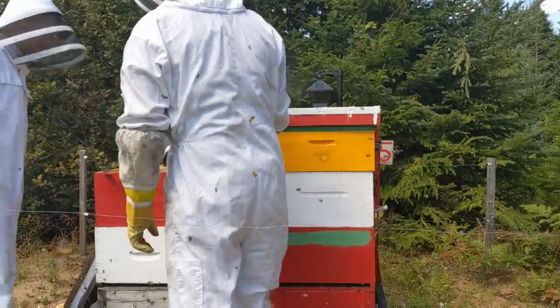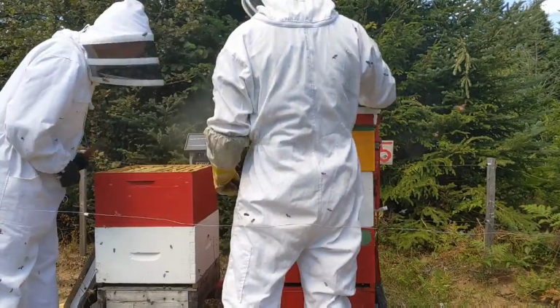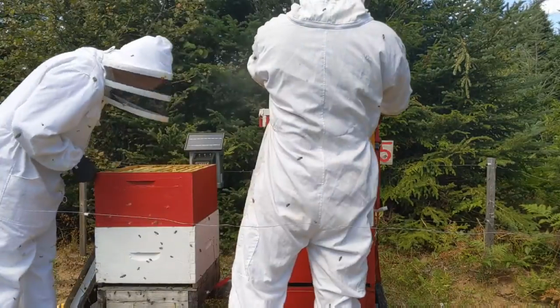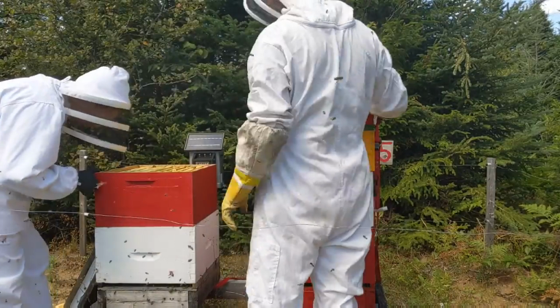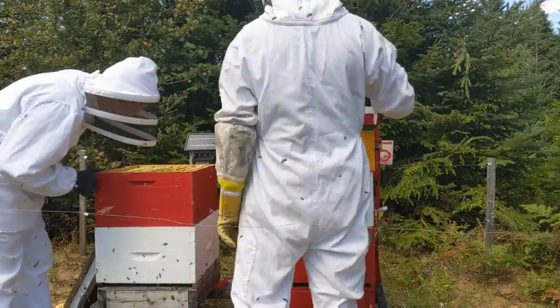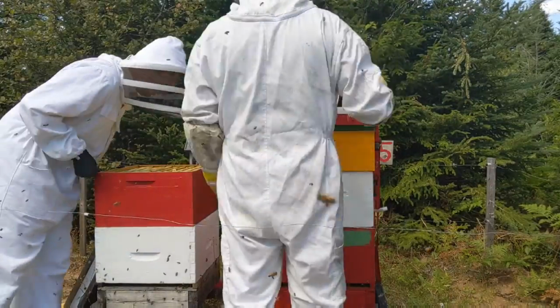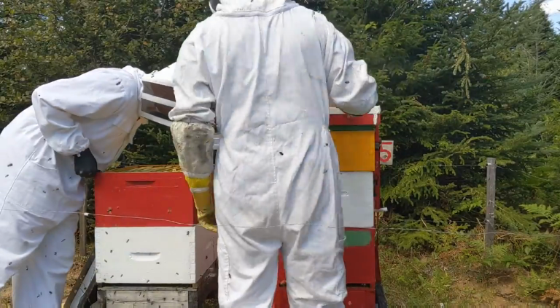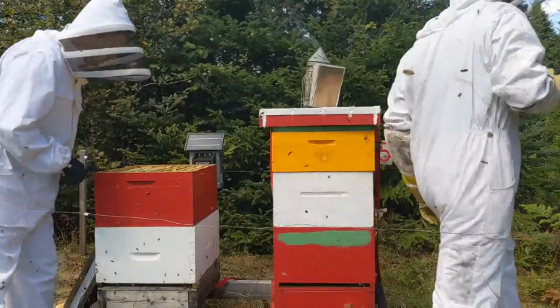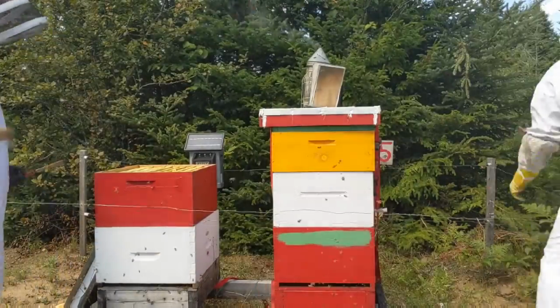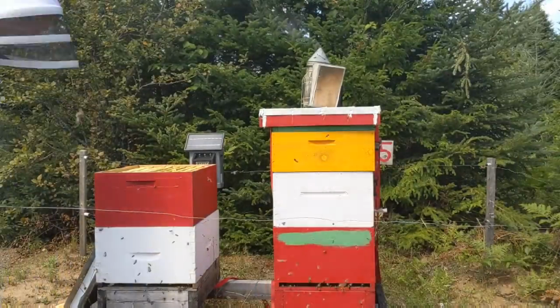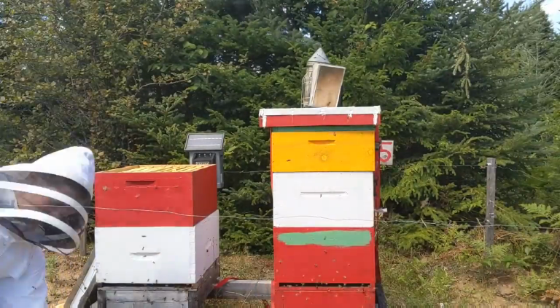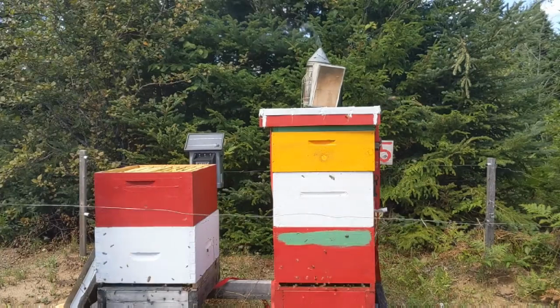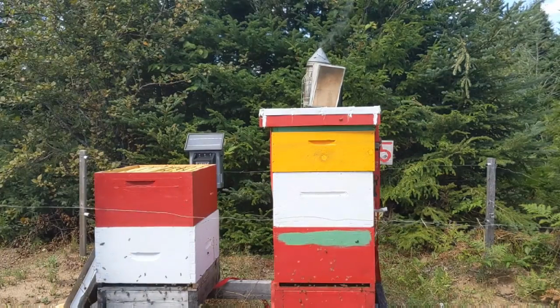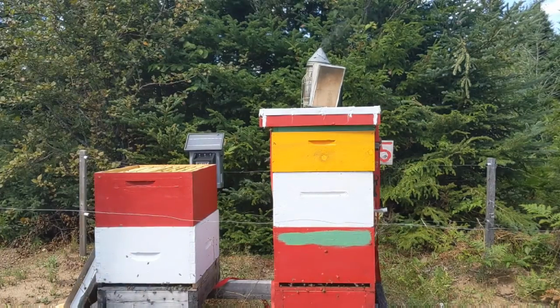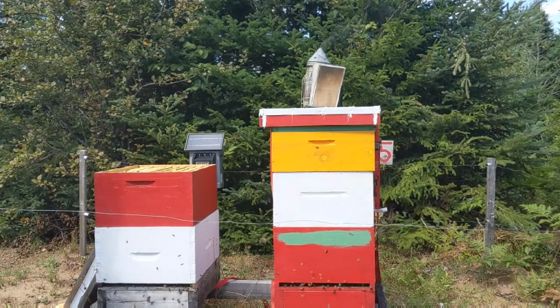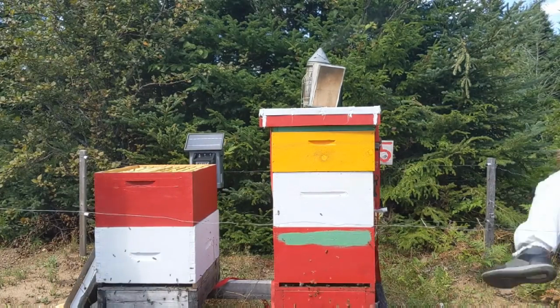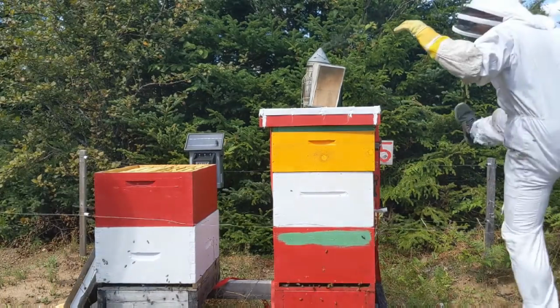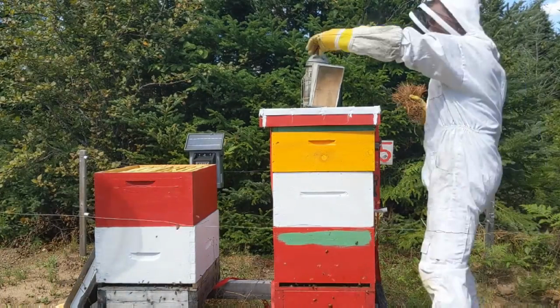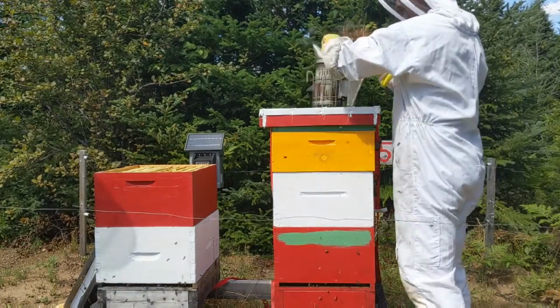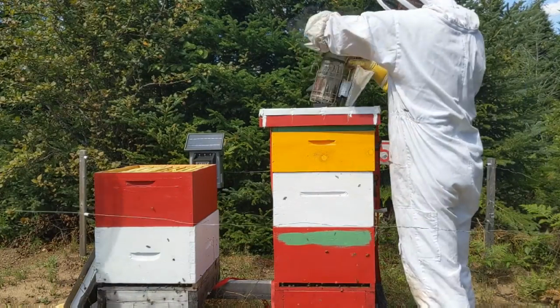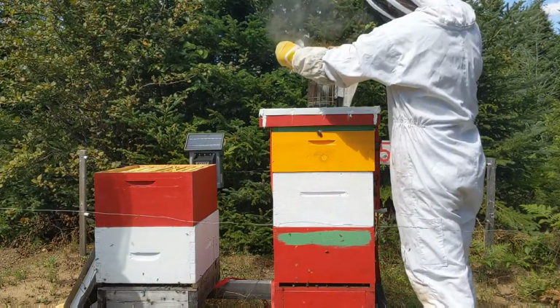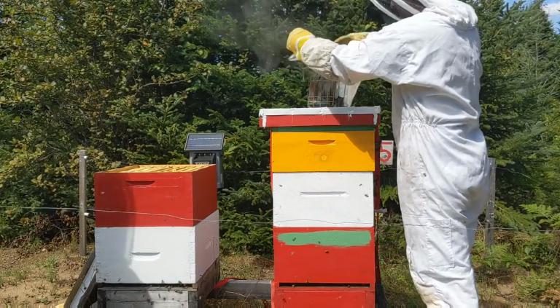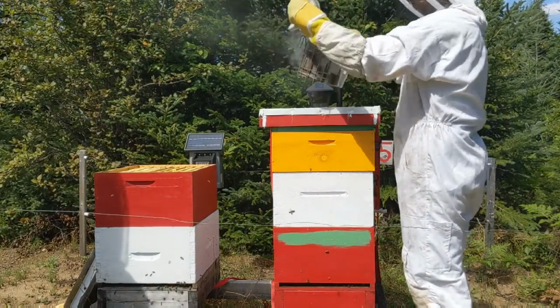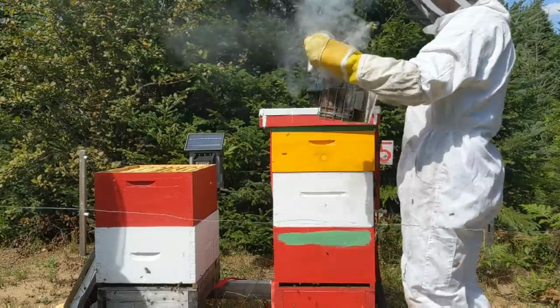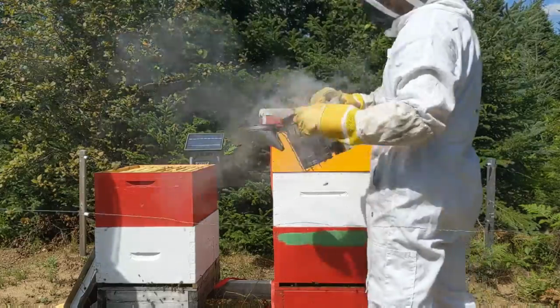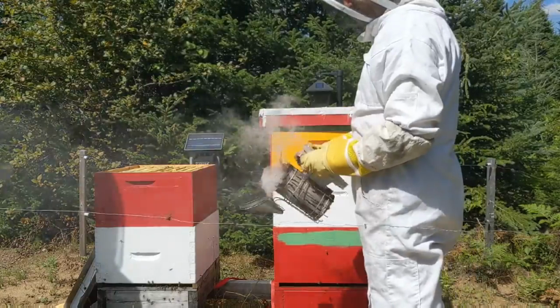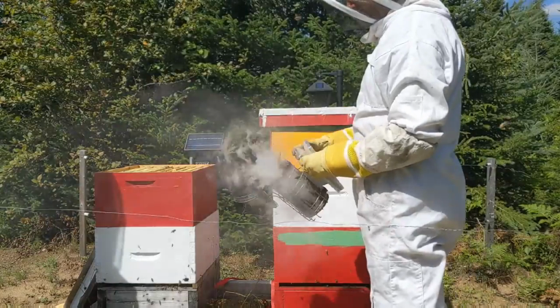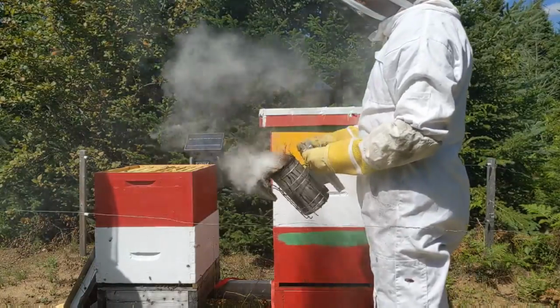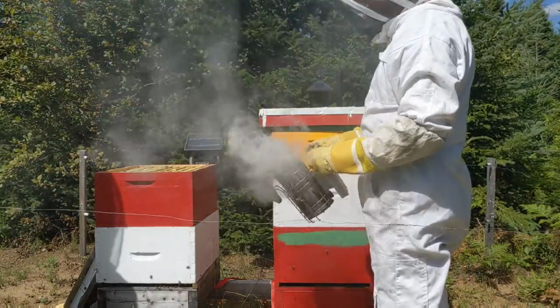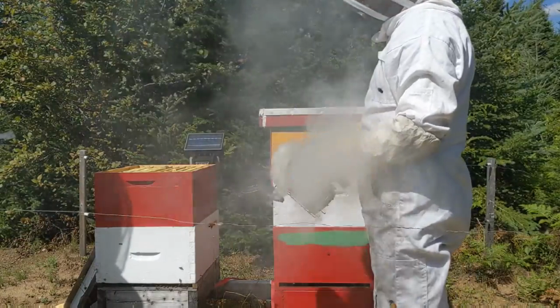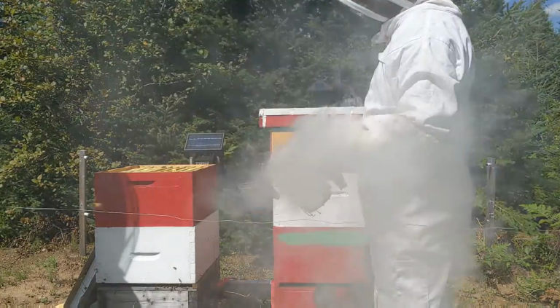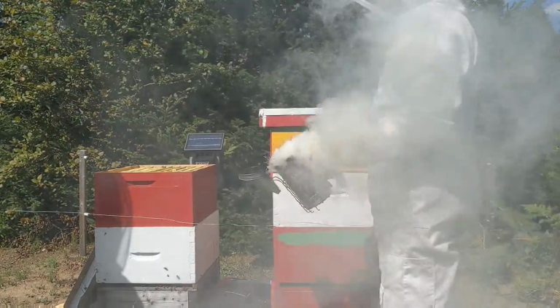With this hive, same thing — we're just checking to see the number of bees, the drawn-out comb, and whether they have any capped honey and brood inside. I just had to refill the smoker with some more pine needles to make sure we still have plenty of smoke.